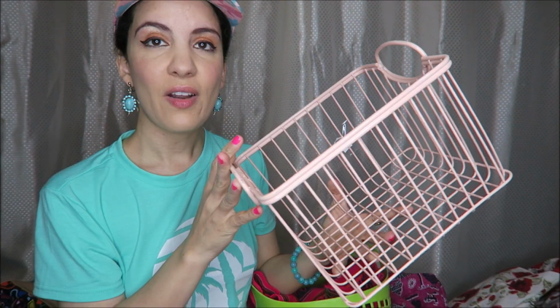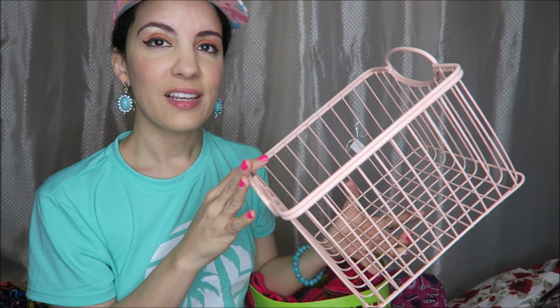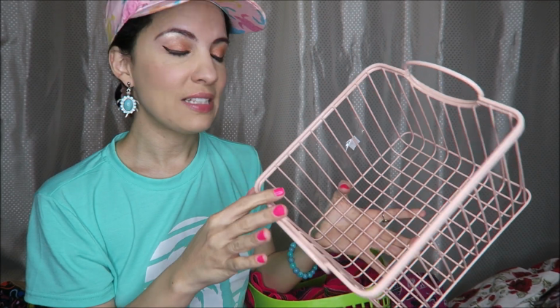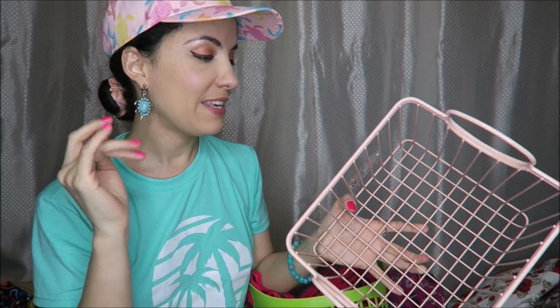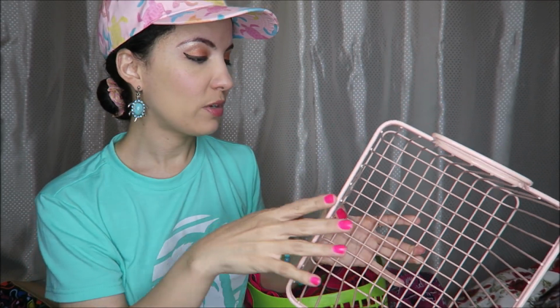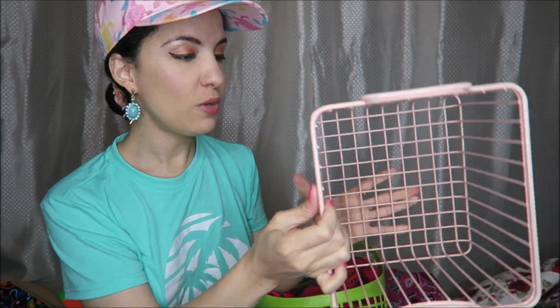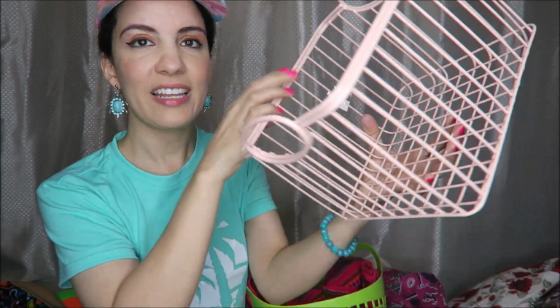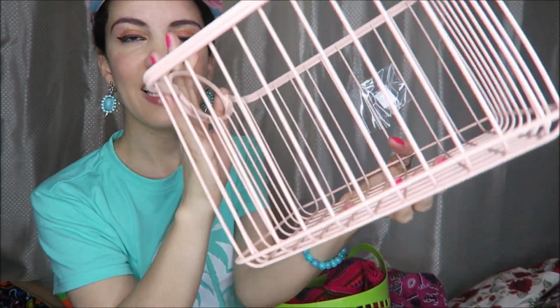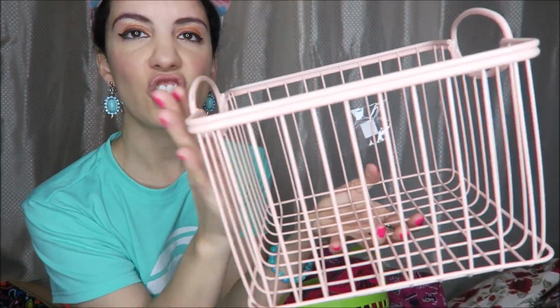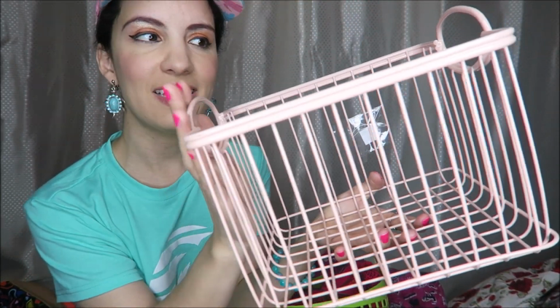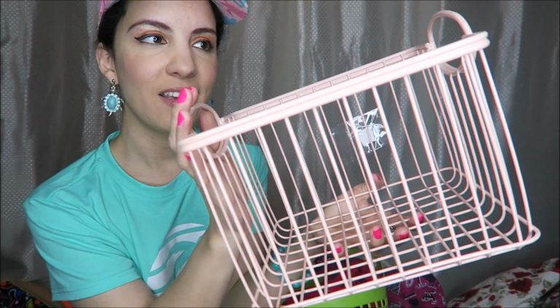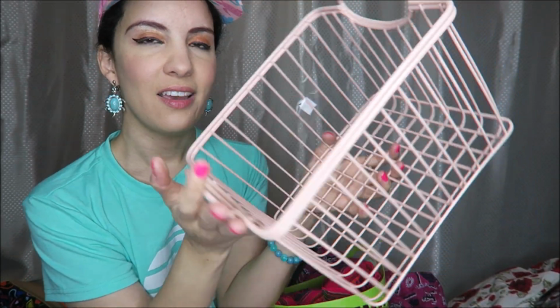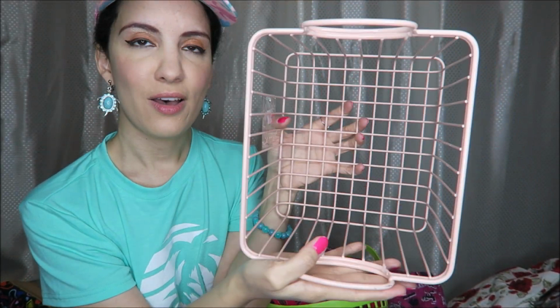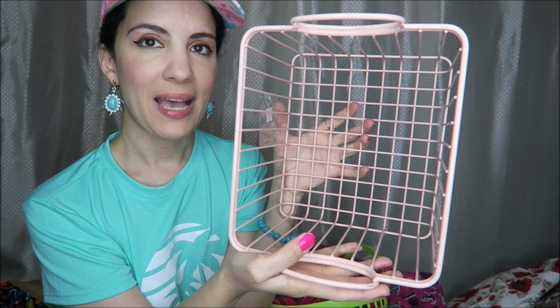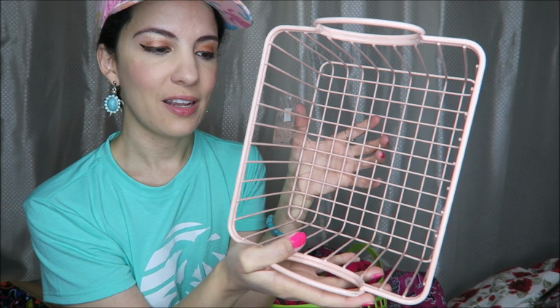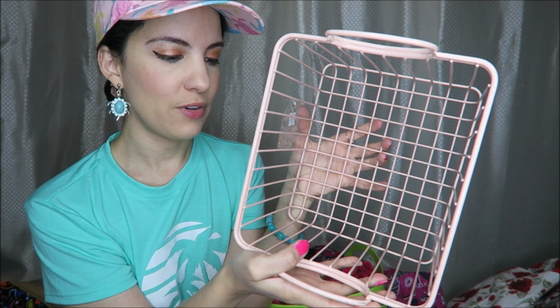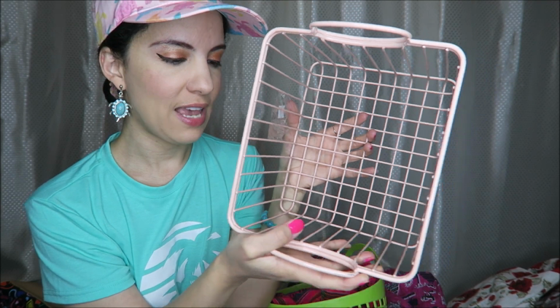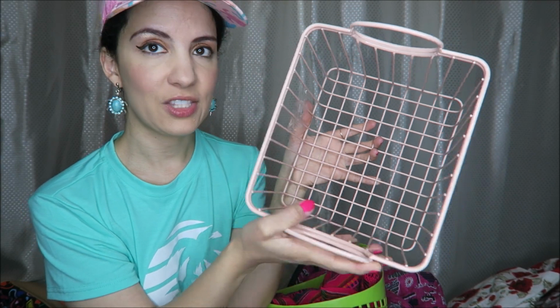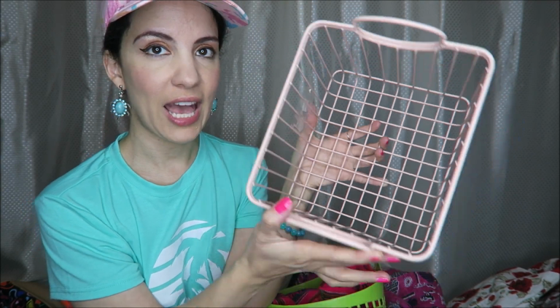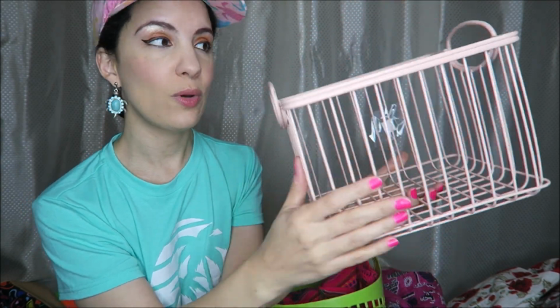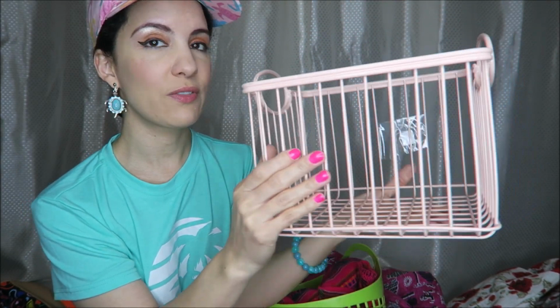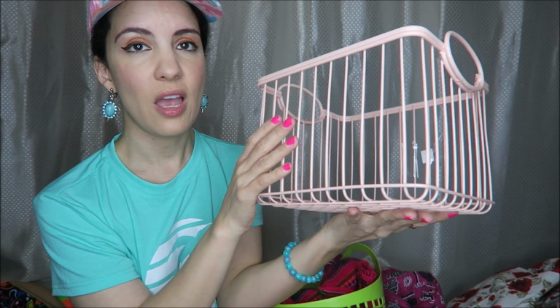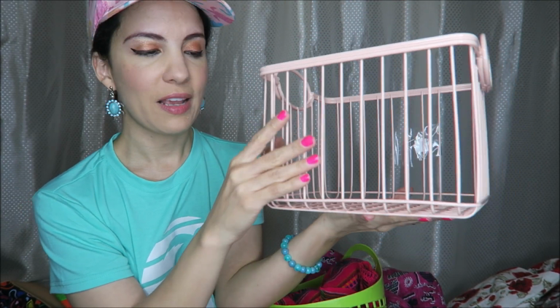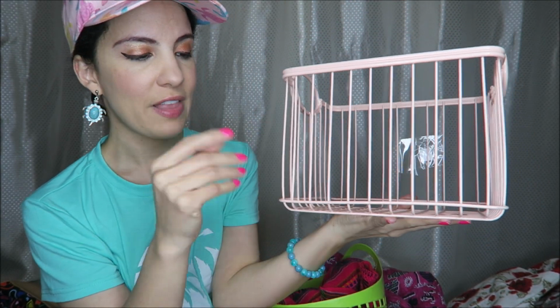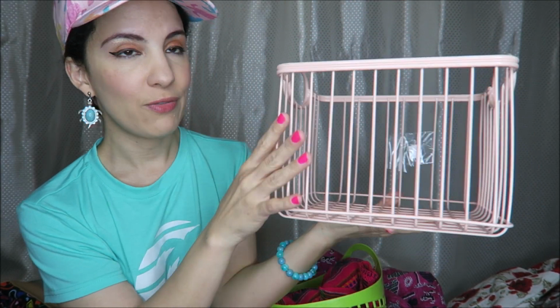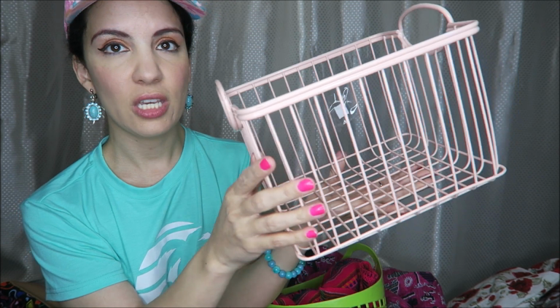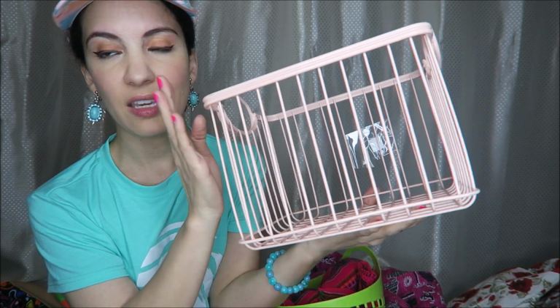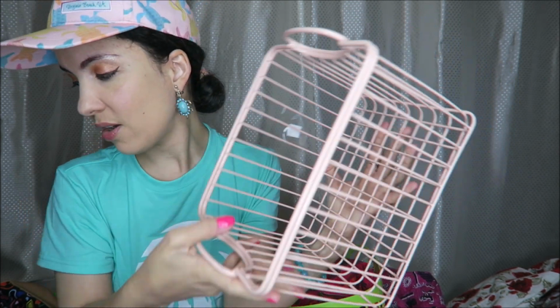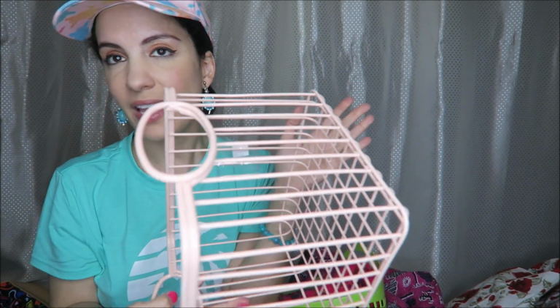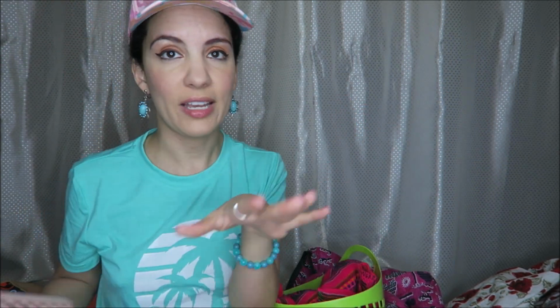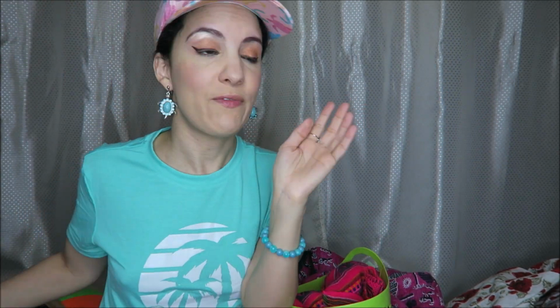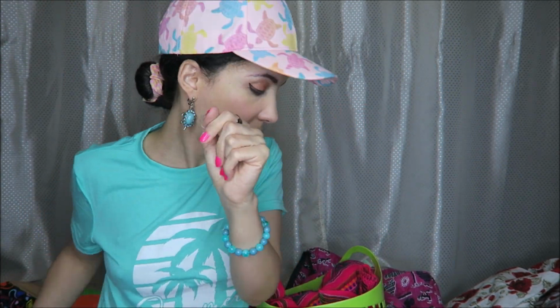Another item I saw as I was leaving Goodwill — $2.99. This is like the sturdiest basket I've ever felt; it's heavy and sturdy. I'm not sure what it was originally for, but I love the fleshy pink color of it. I thought, well, I can use that for something.